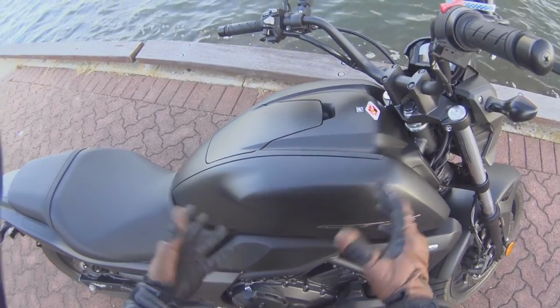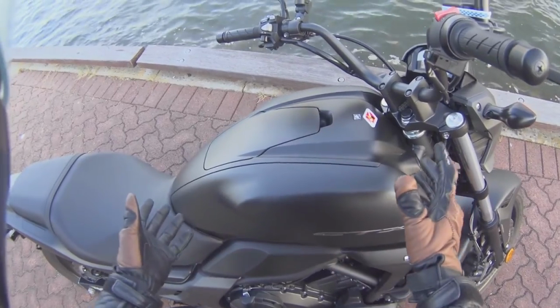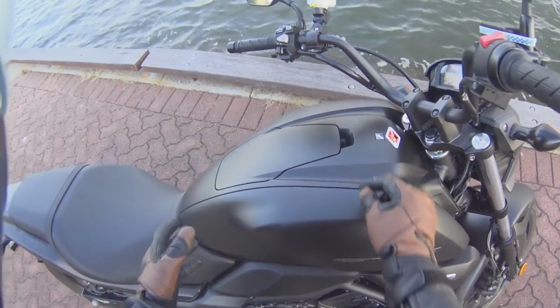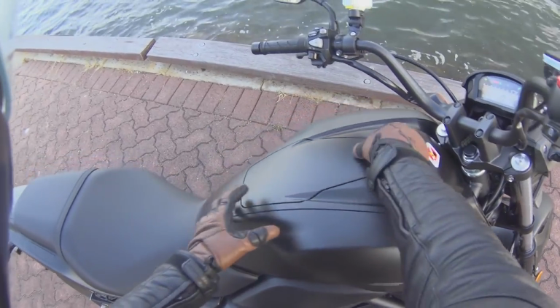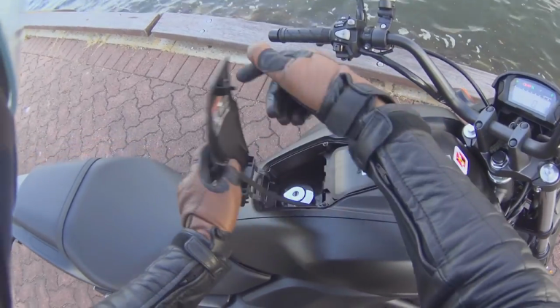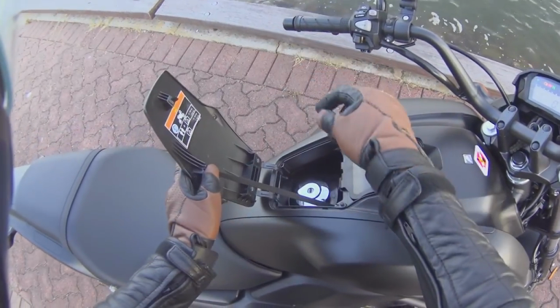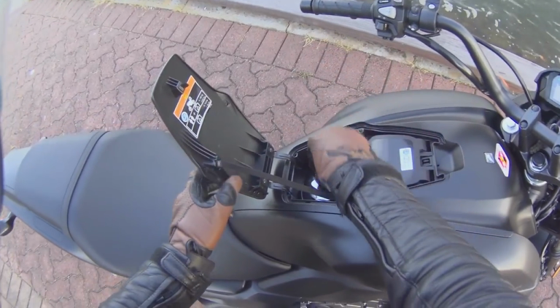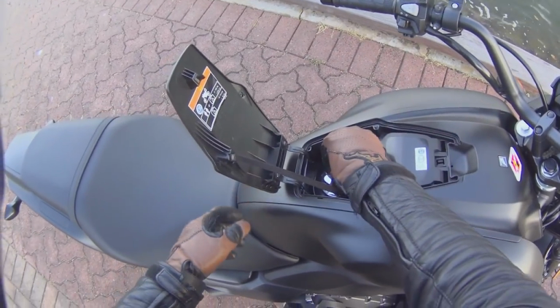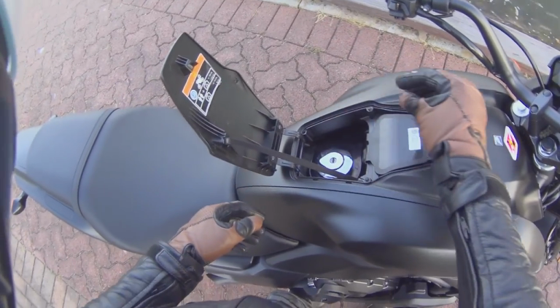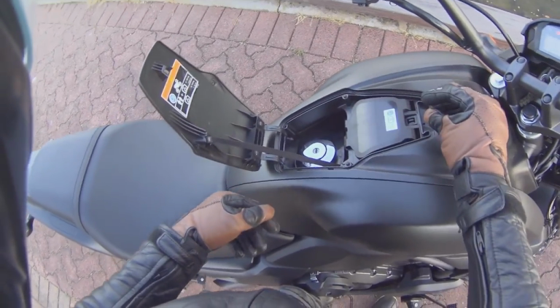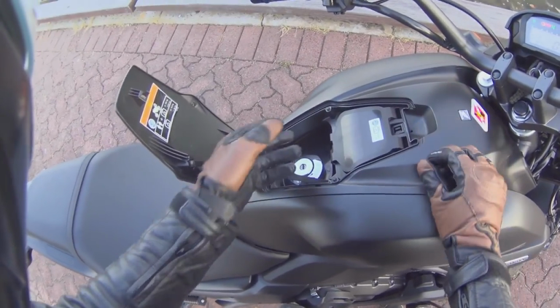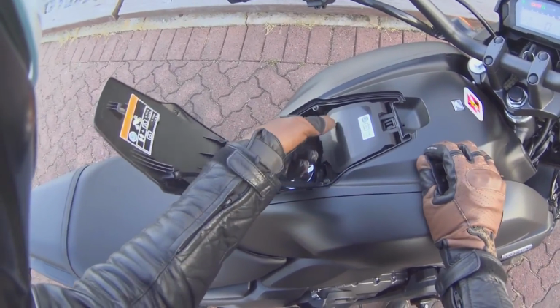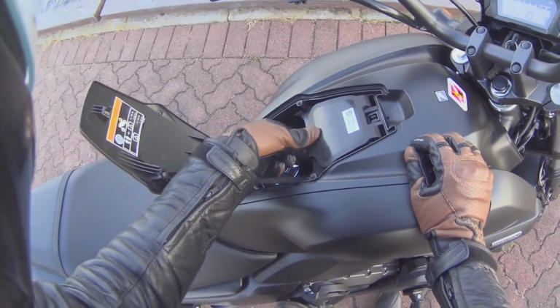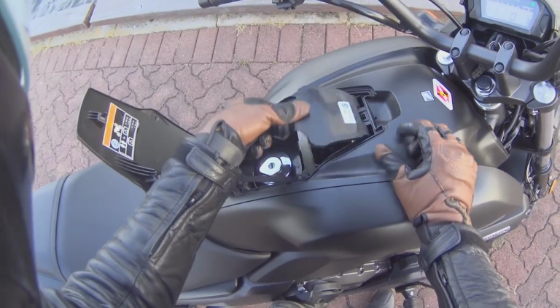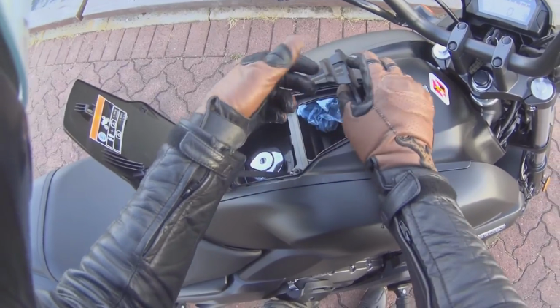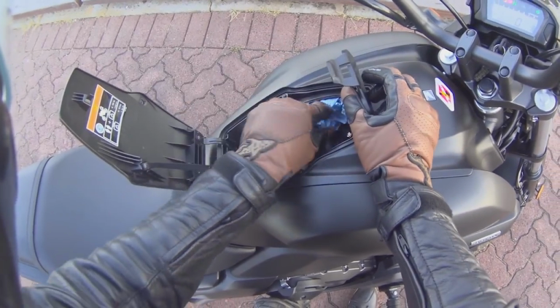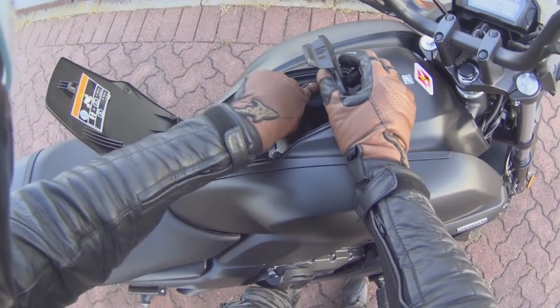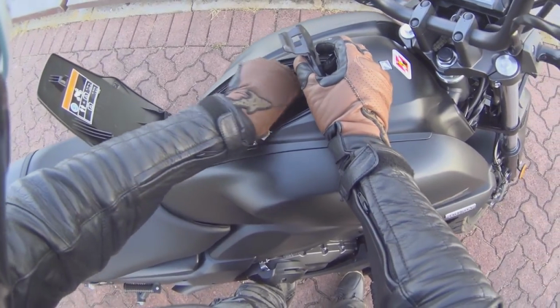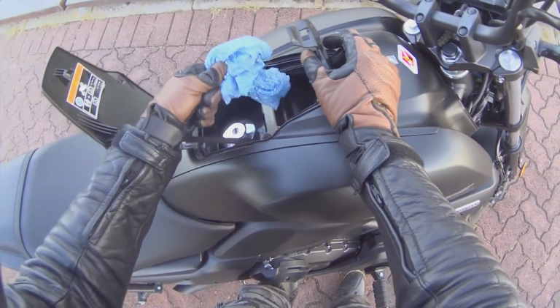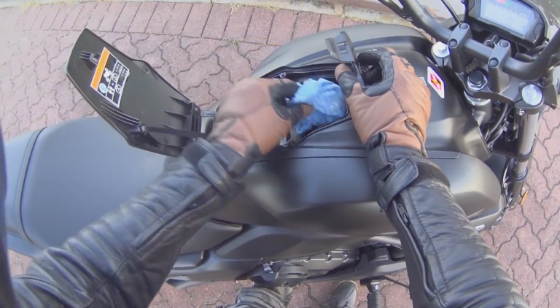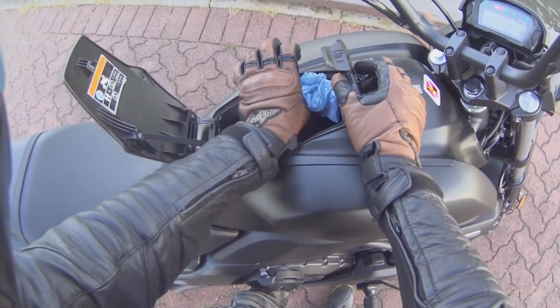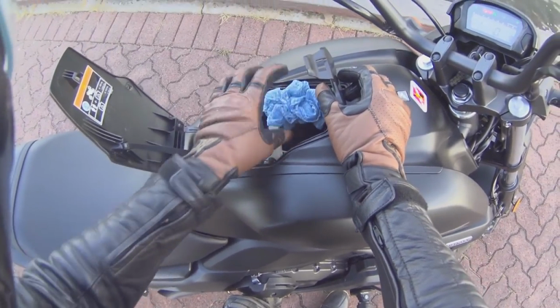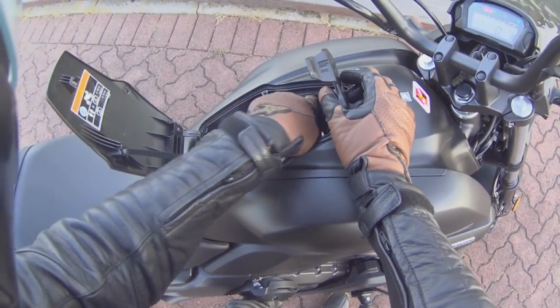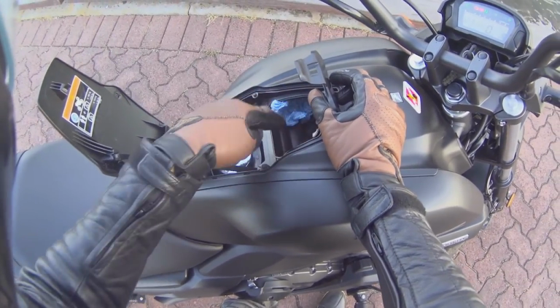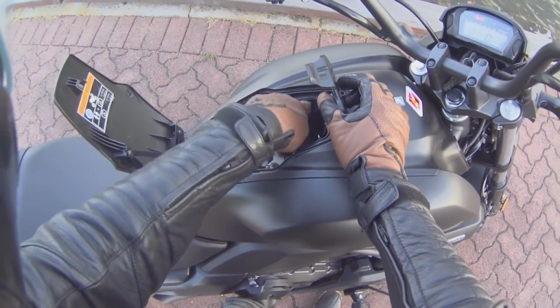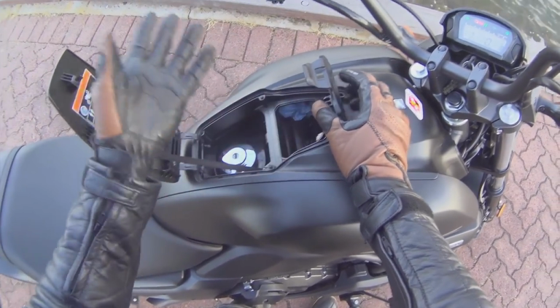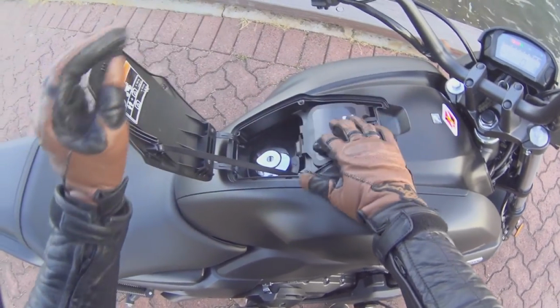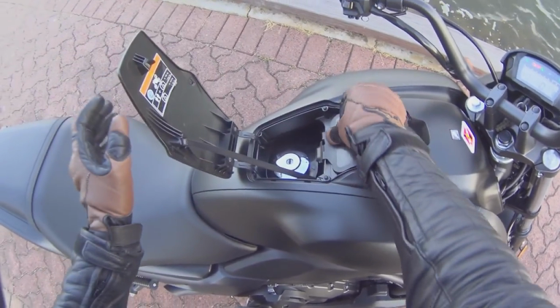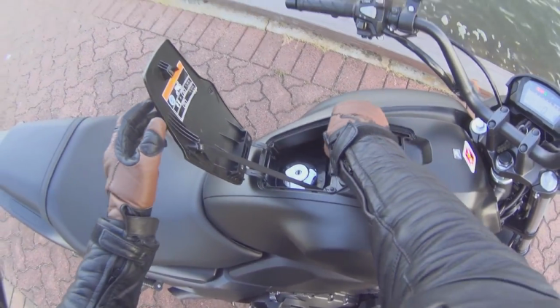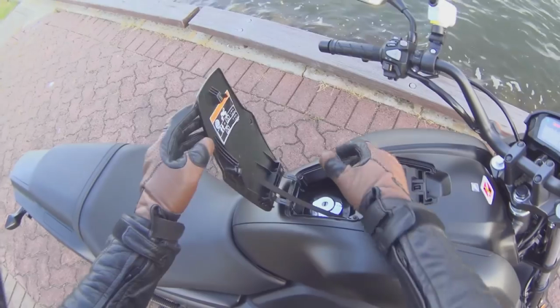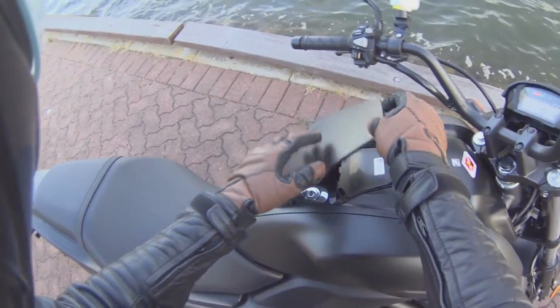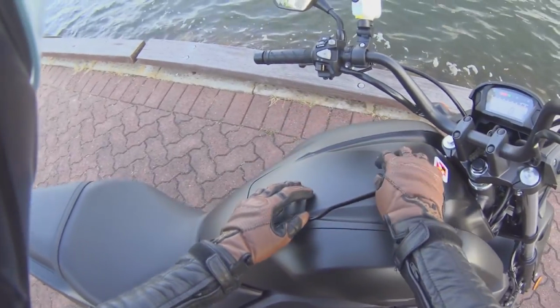One cool thing about this bike is you open up this panel and you've got your fuel cap there as well as a little storage bin where you can put stuff — you can leave your sunnies in there or whatever. It's pretty handy.